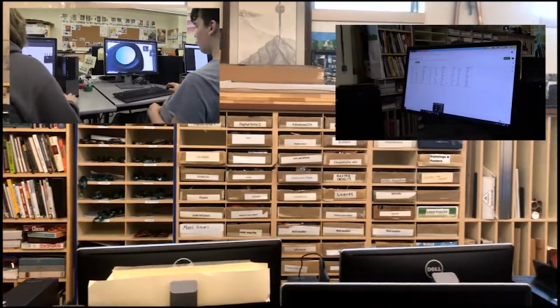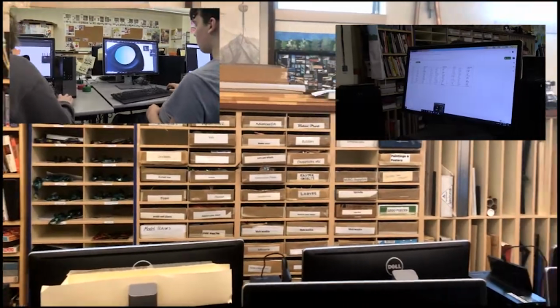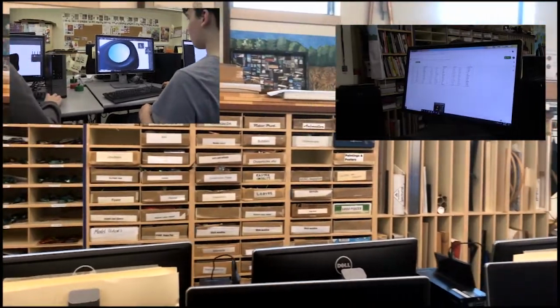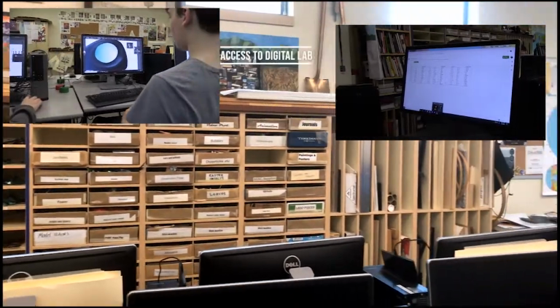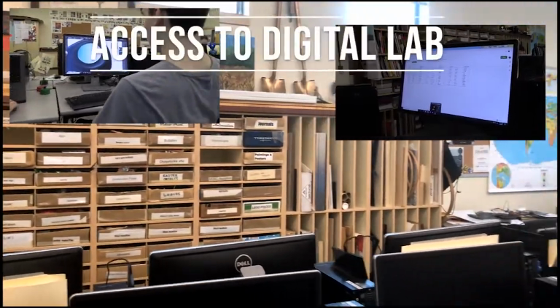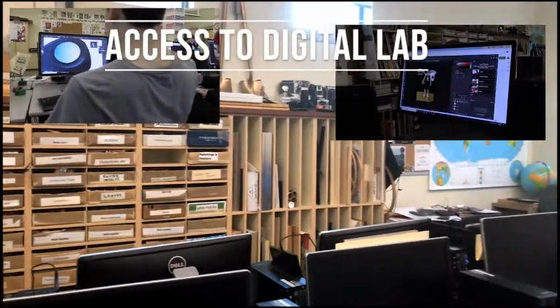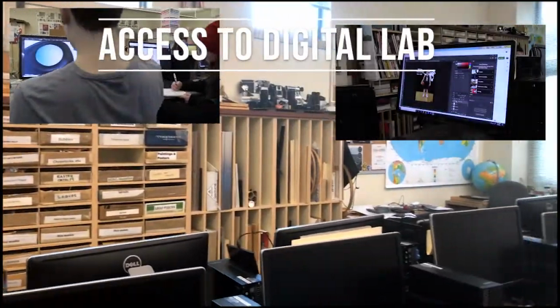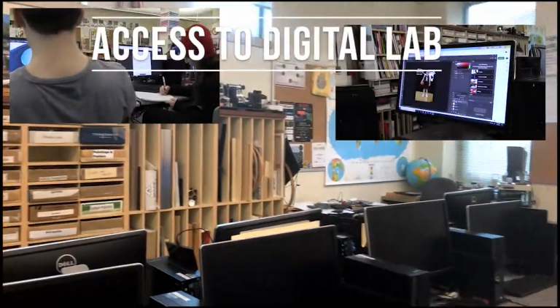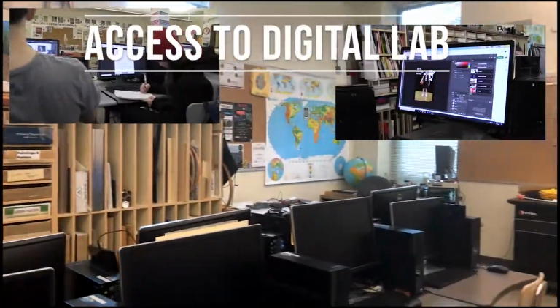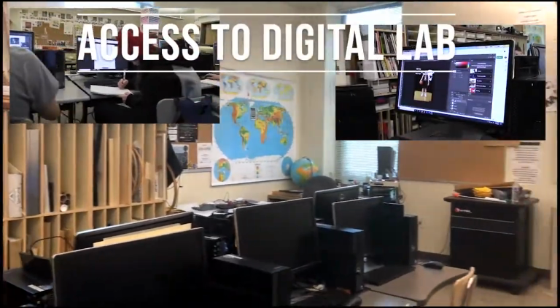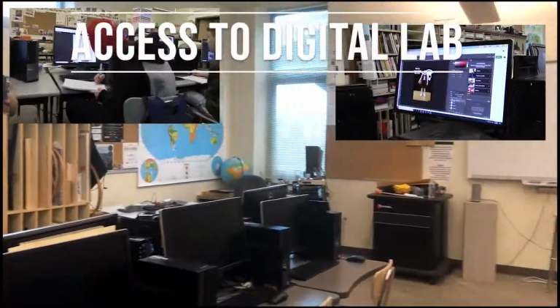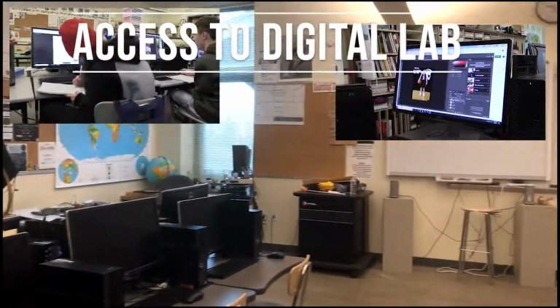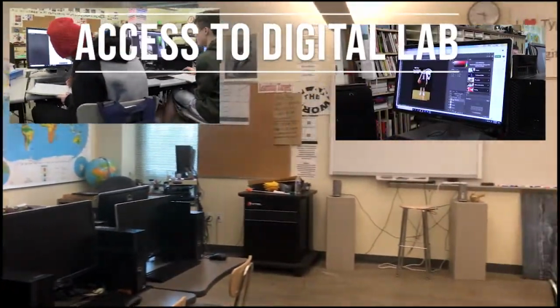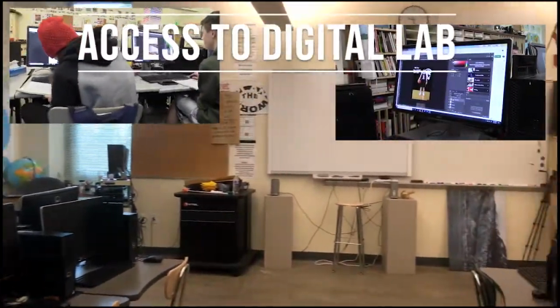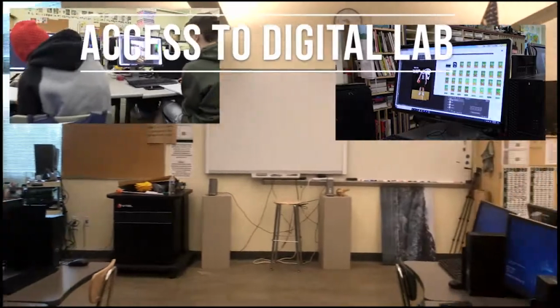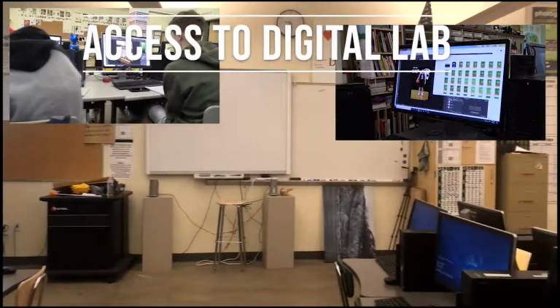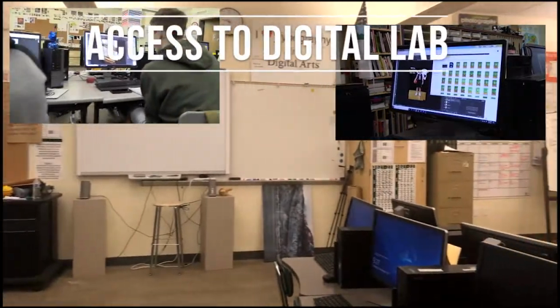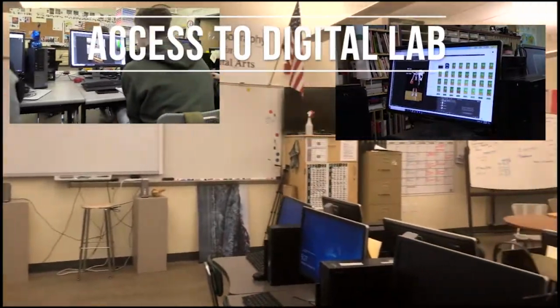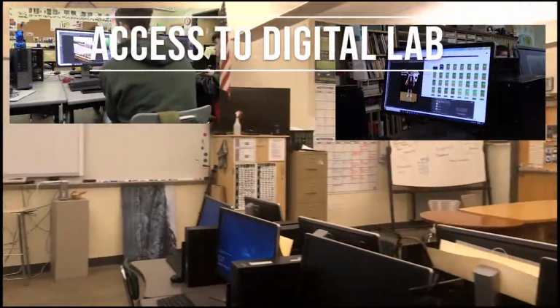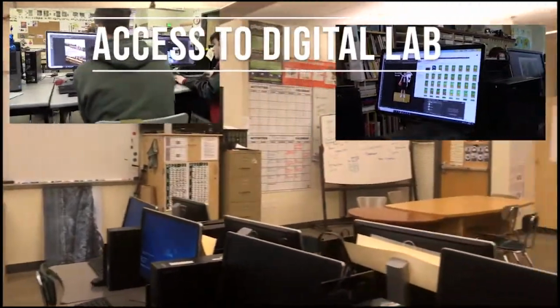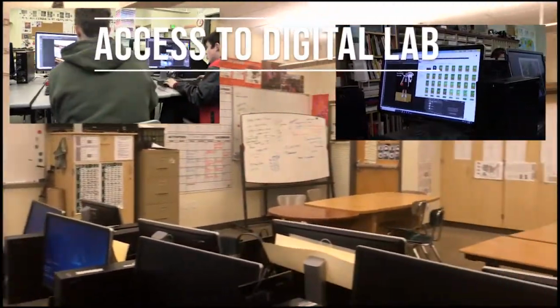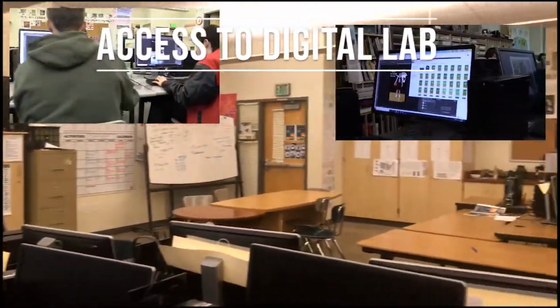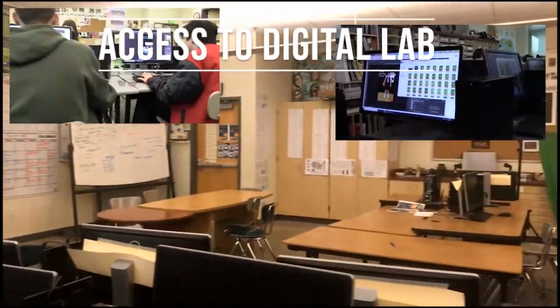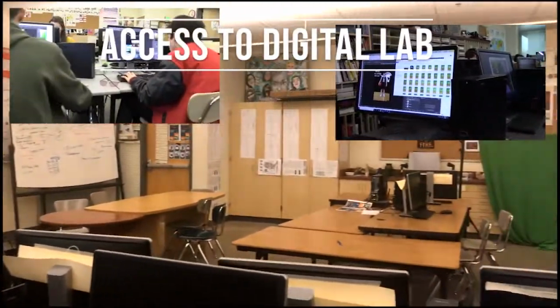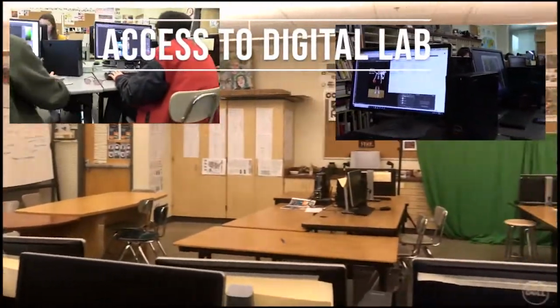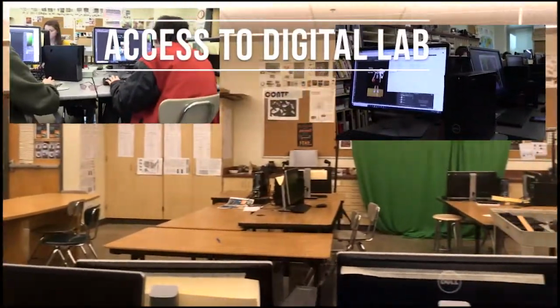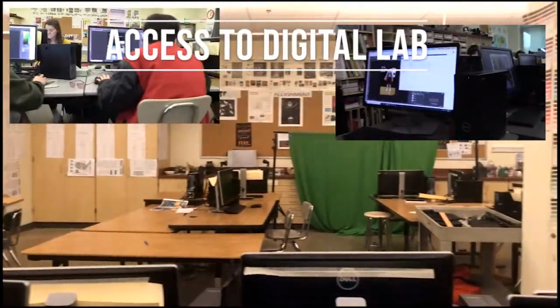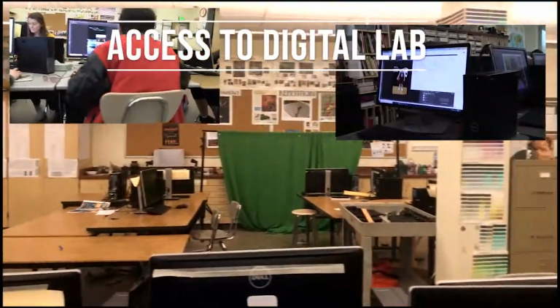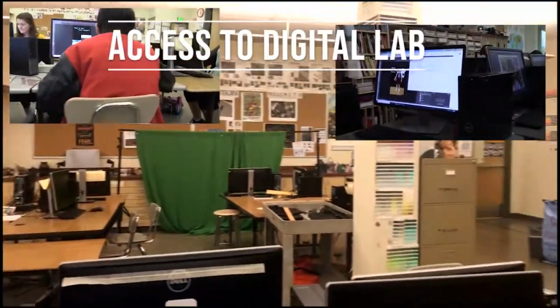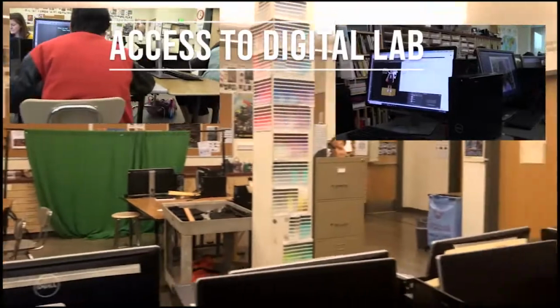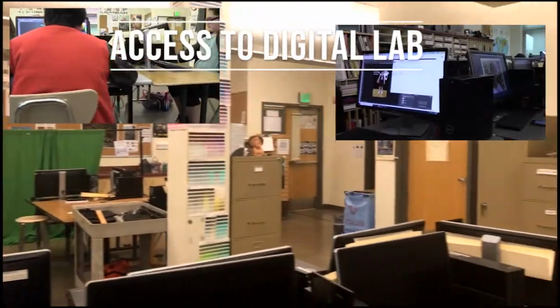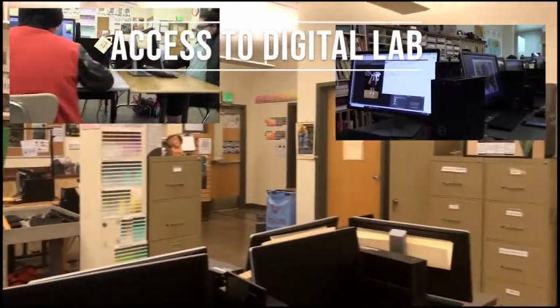Our digital lab is a great creative space. We have great cameras and up-to-date computers with all Adobe programs. Great tools can support great creativity.